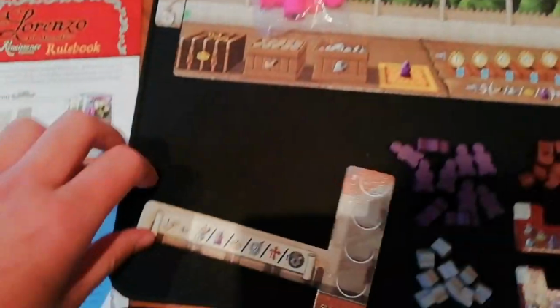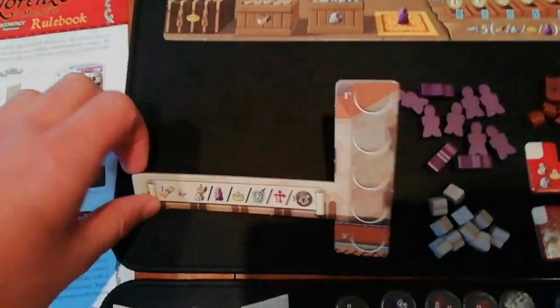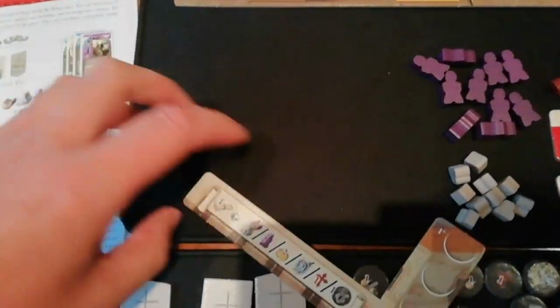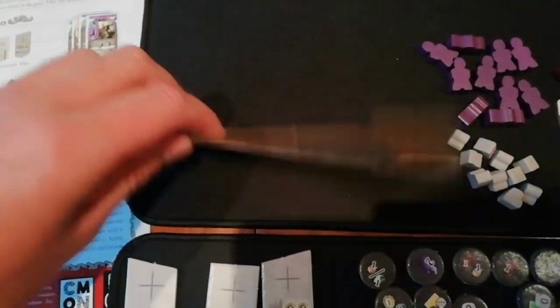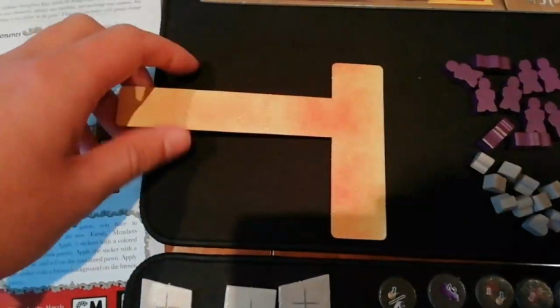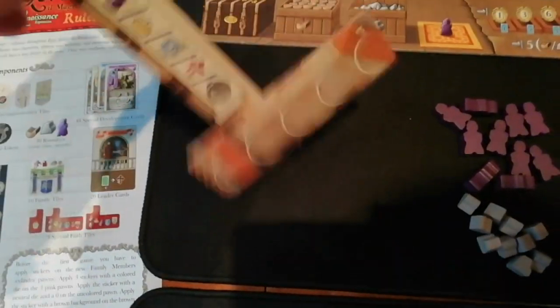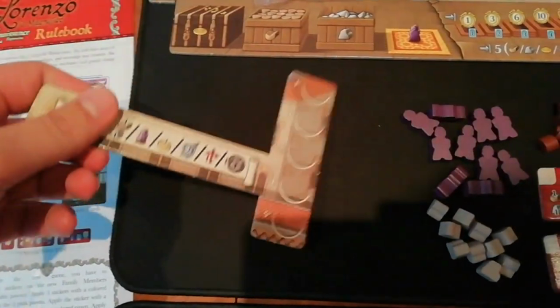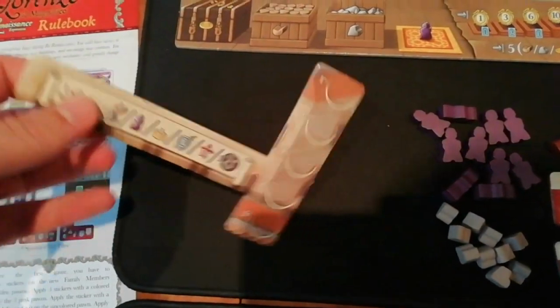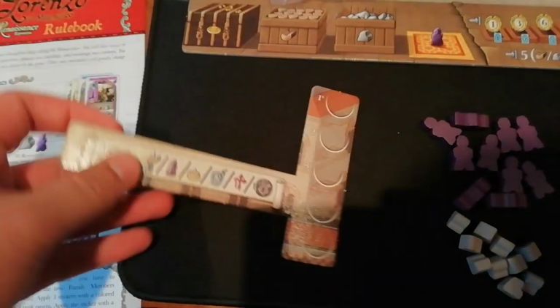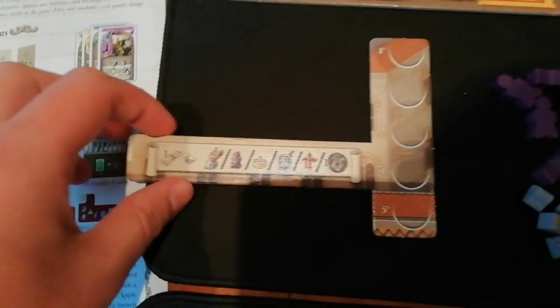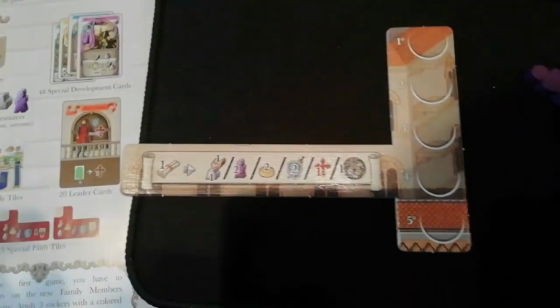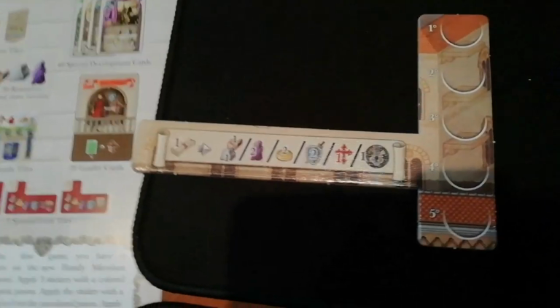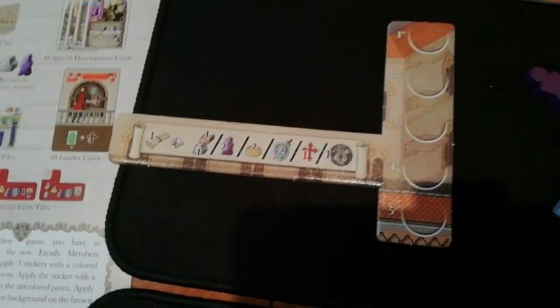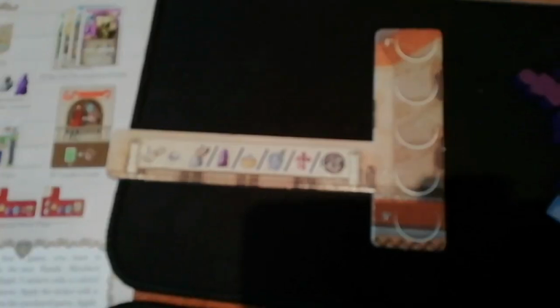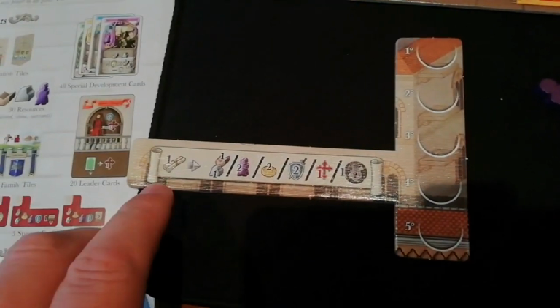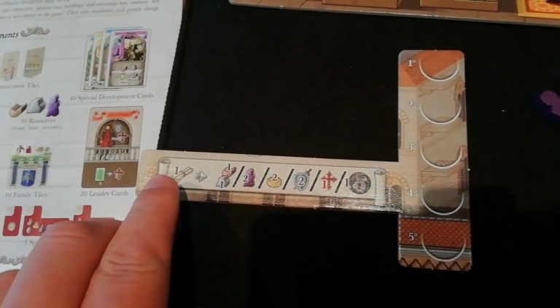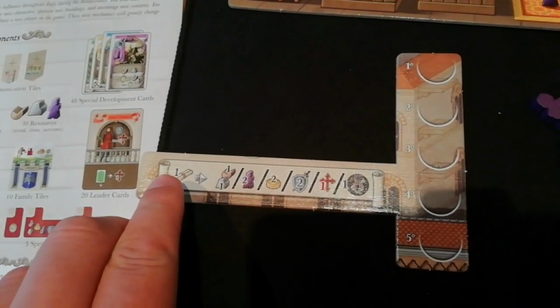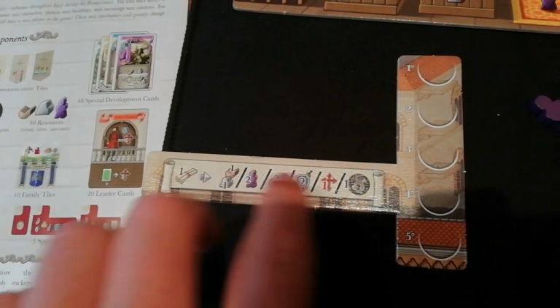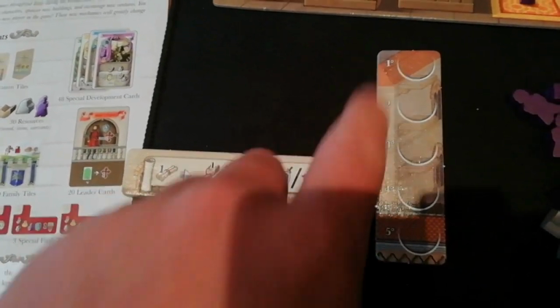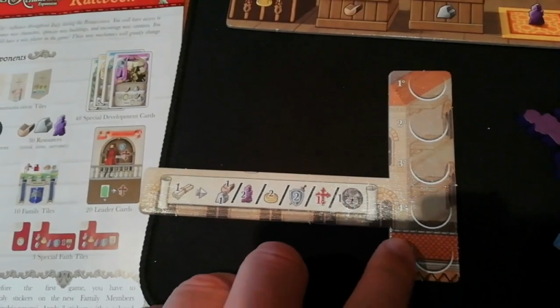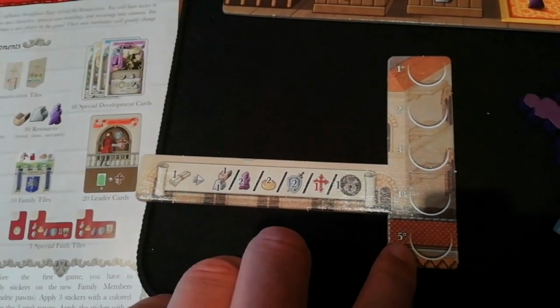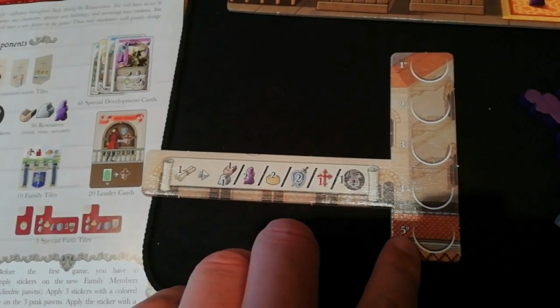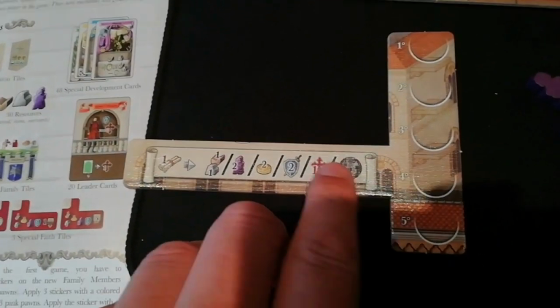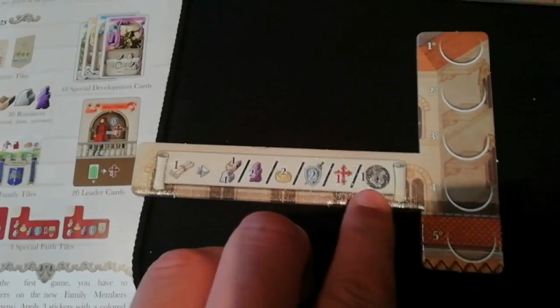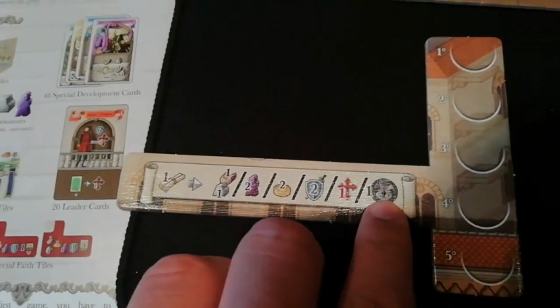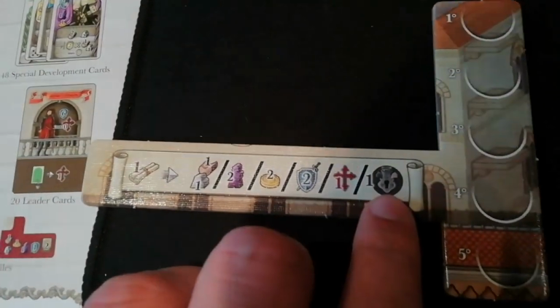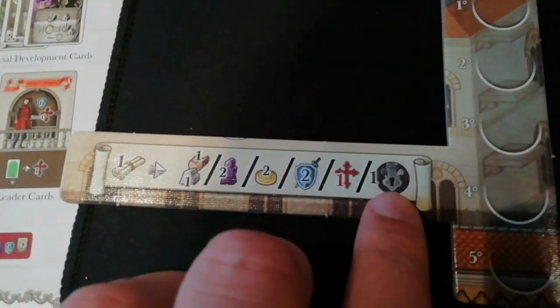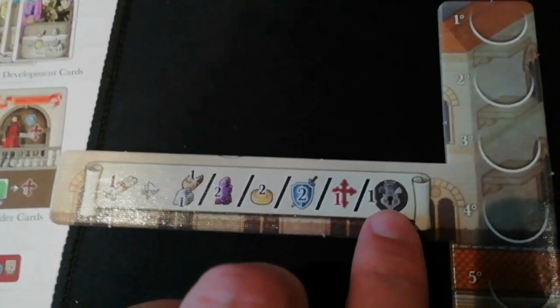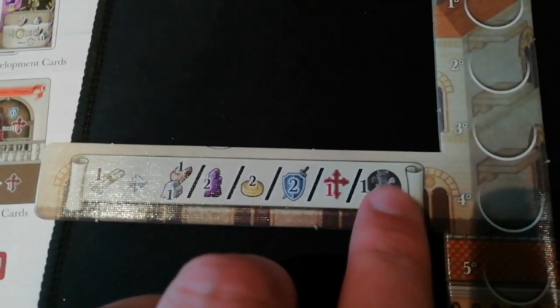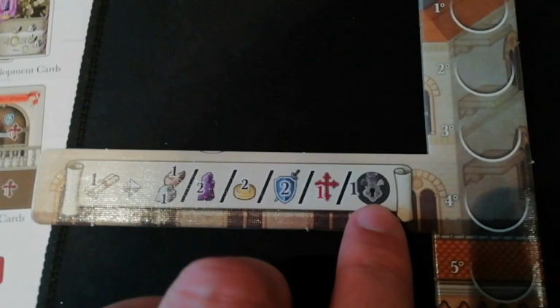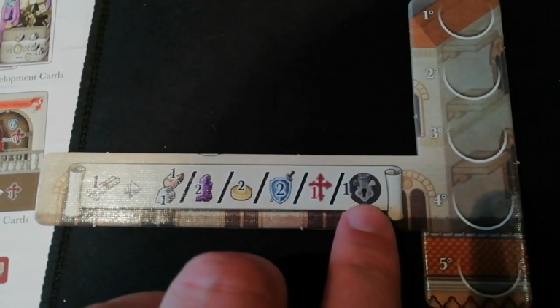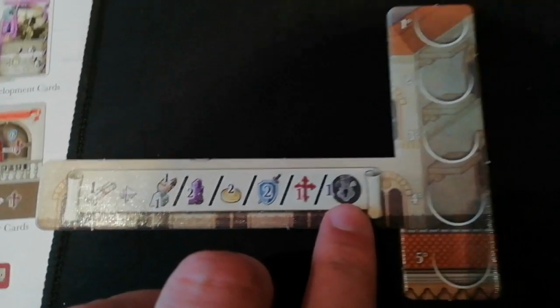You've got this new cardboard strip that goes over the main board of the base game. The only difference is you've got a fifth player spot here for player order, but you've also got this new resource on here with the special tokens.